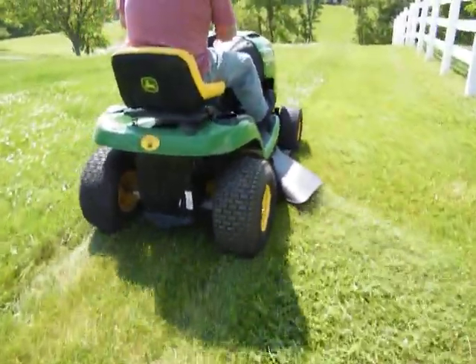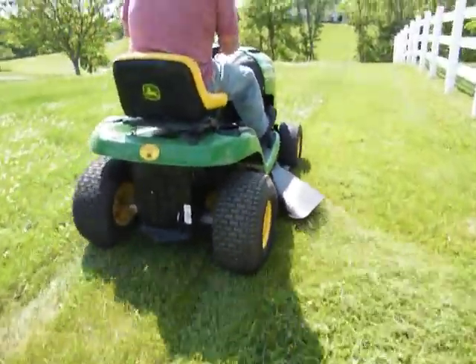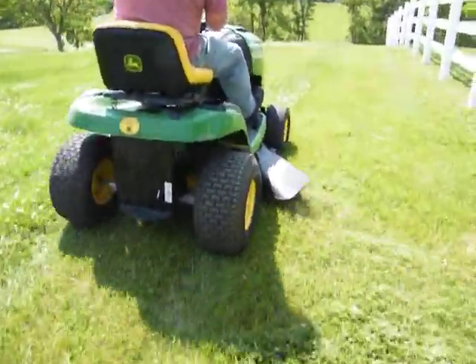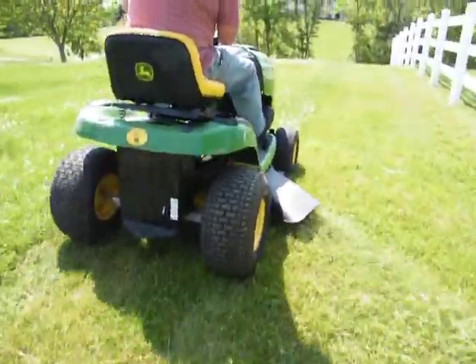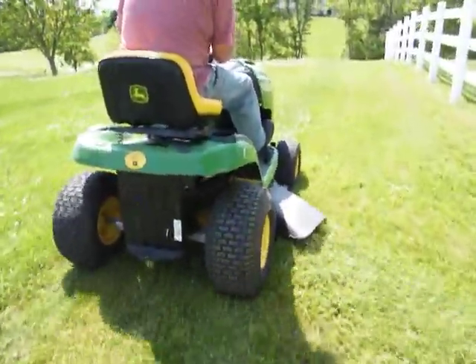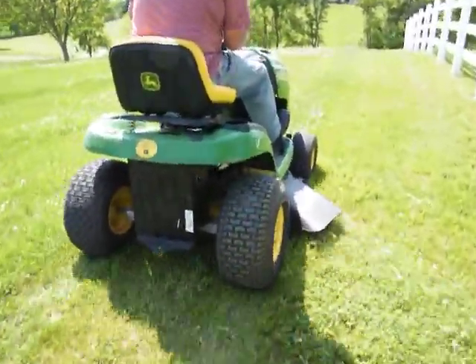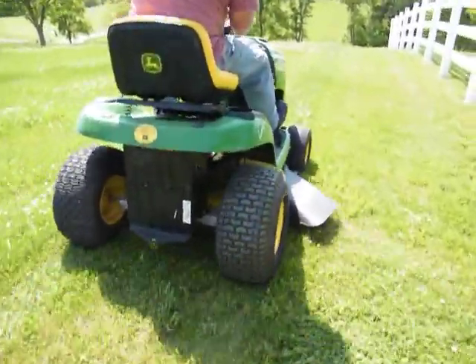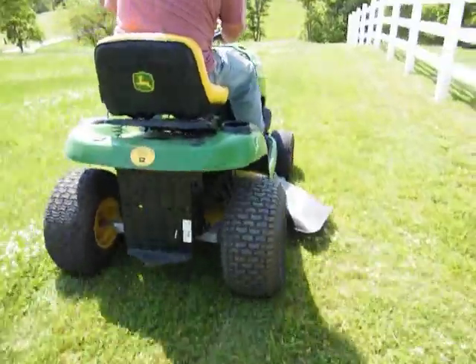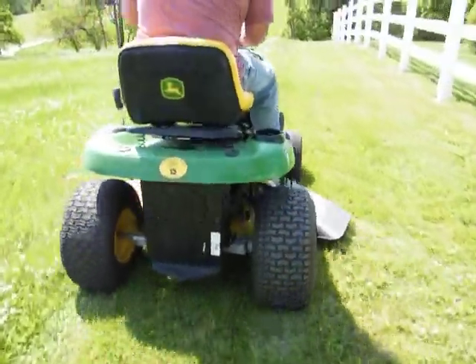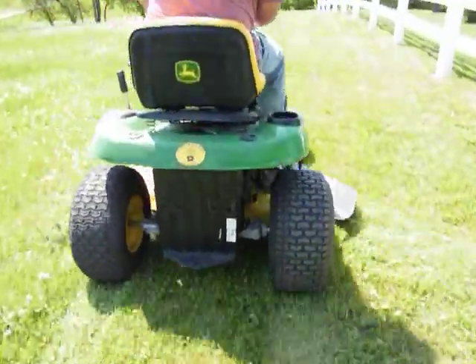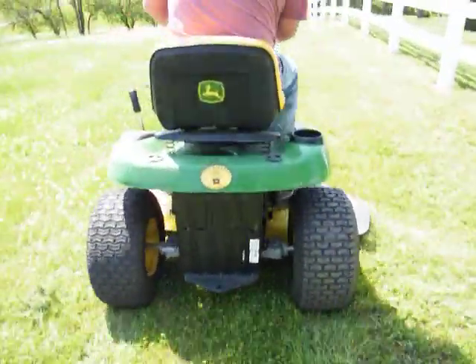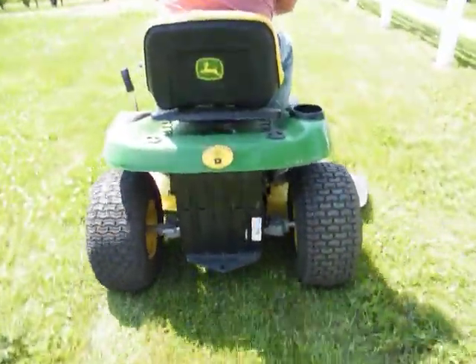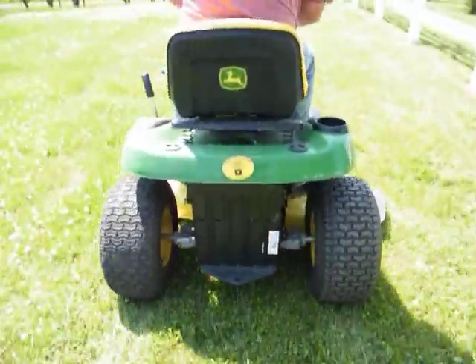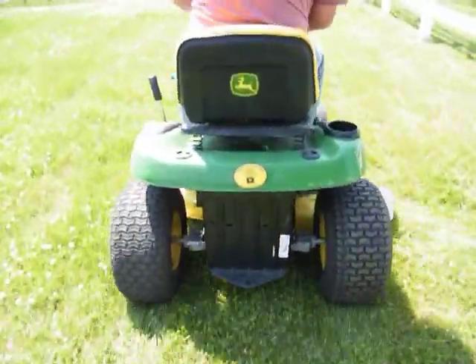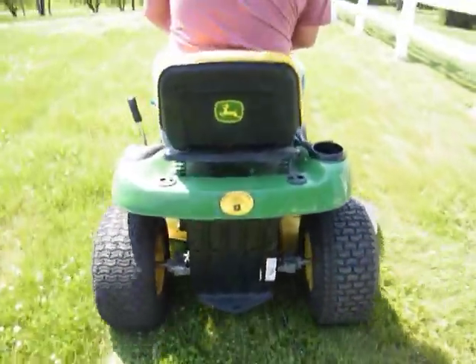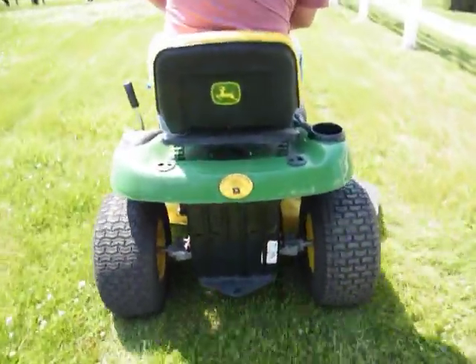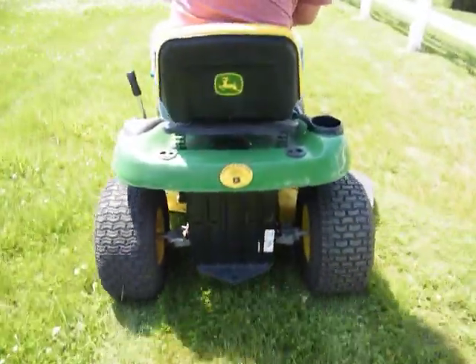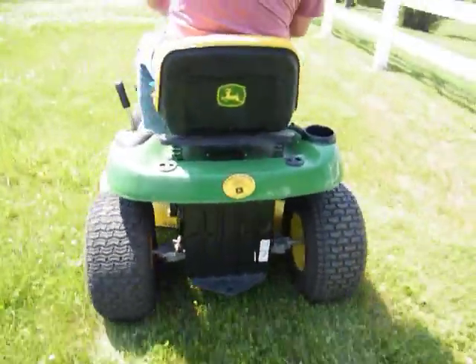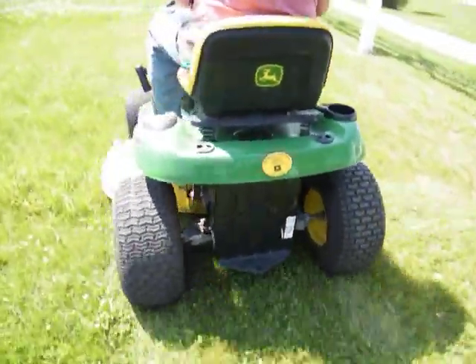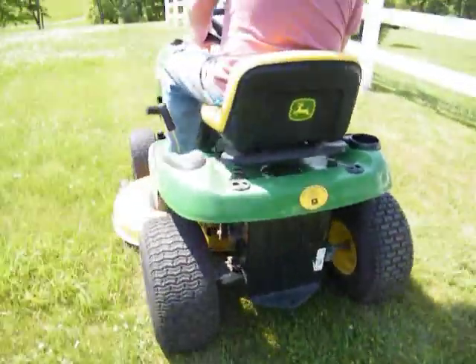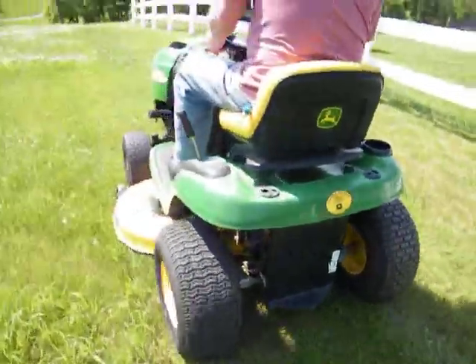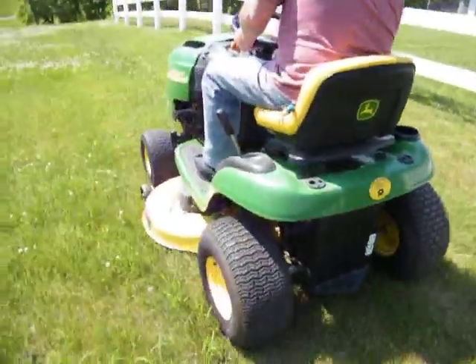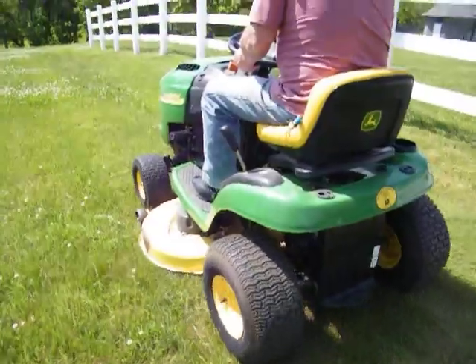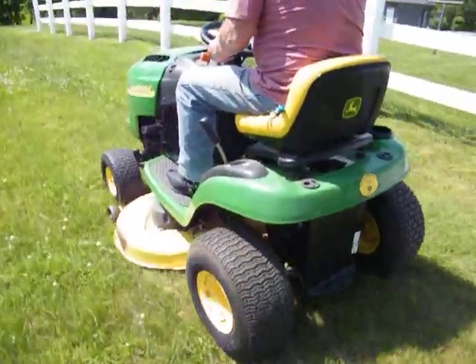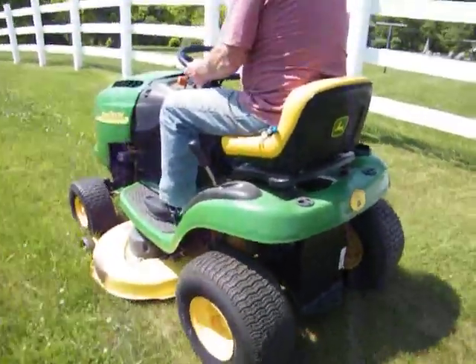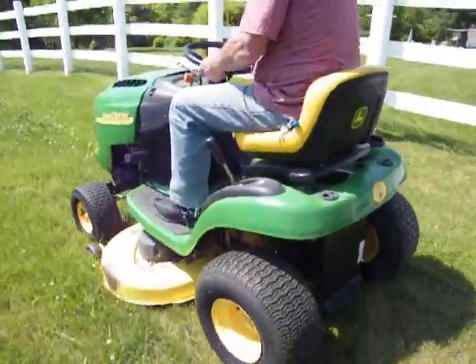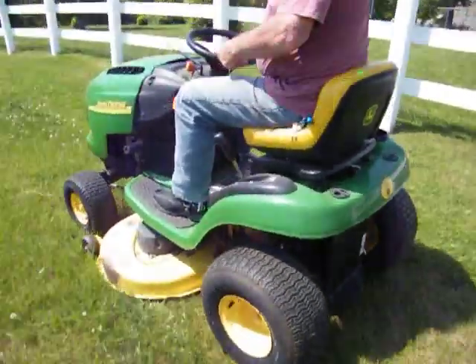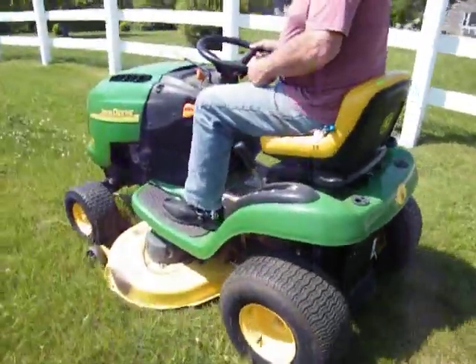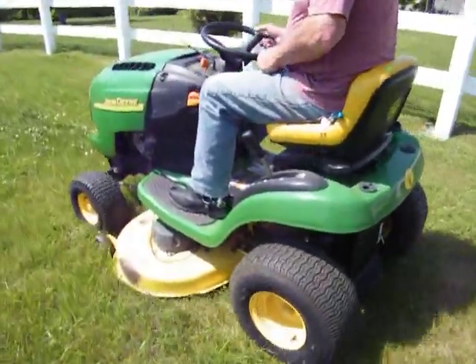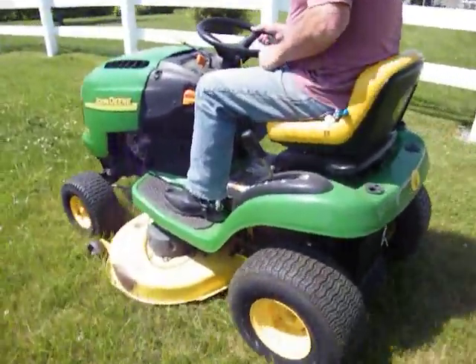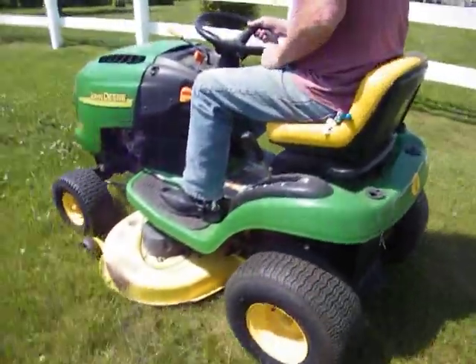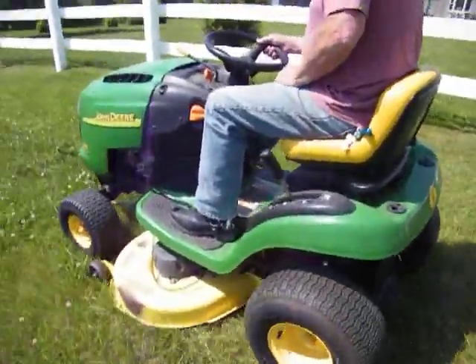It mows just like it should. Looks good. It's got a 42-inch mower deck on it.